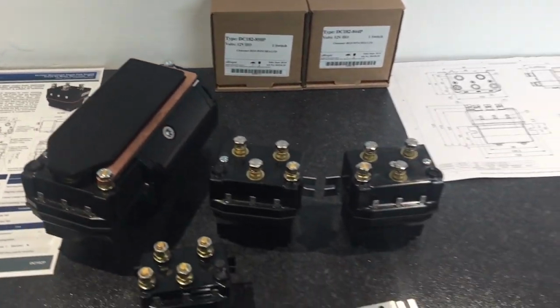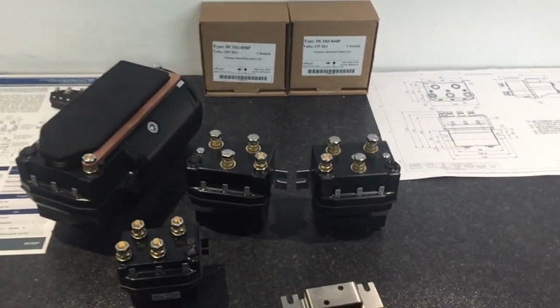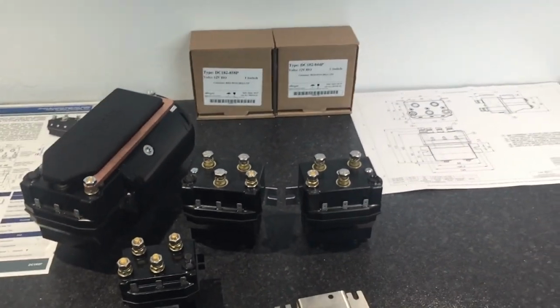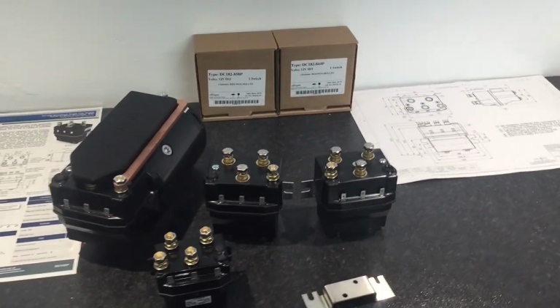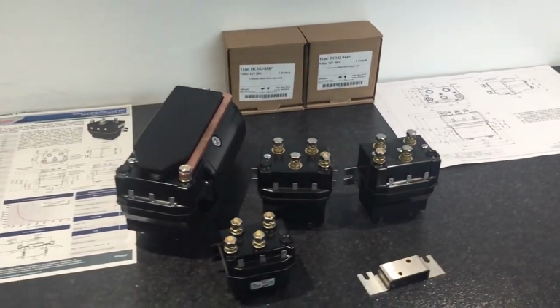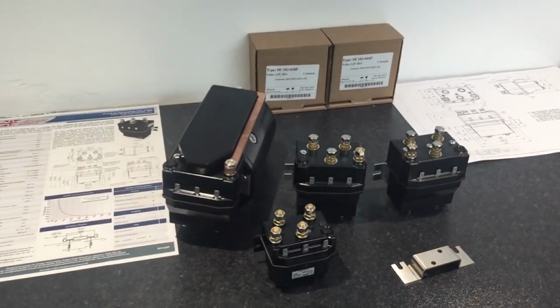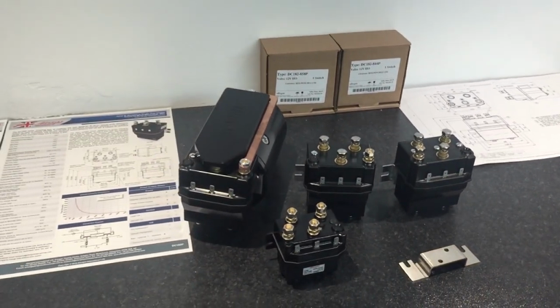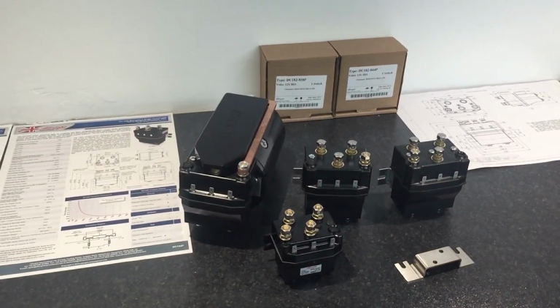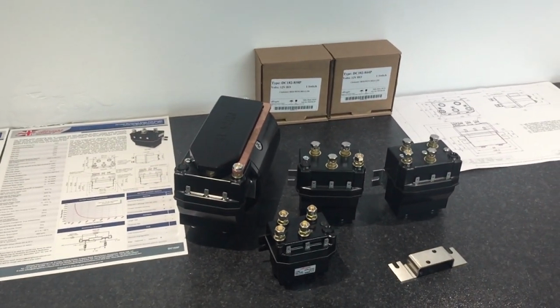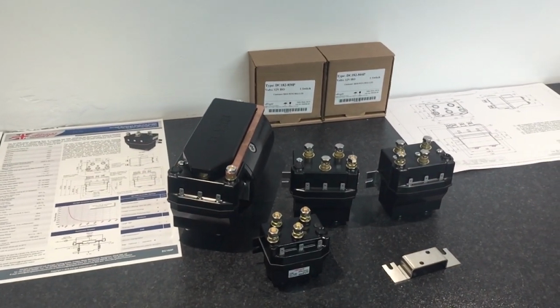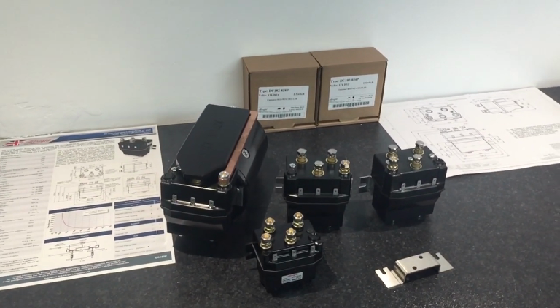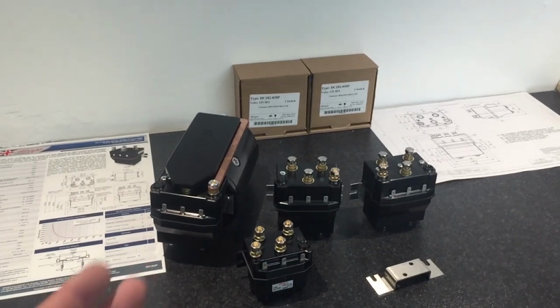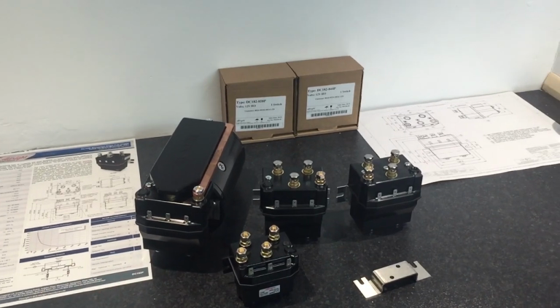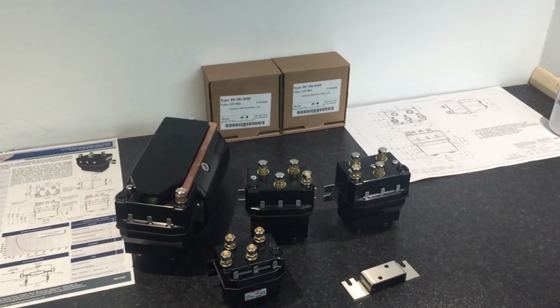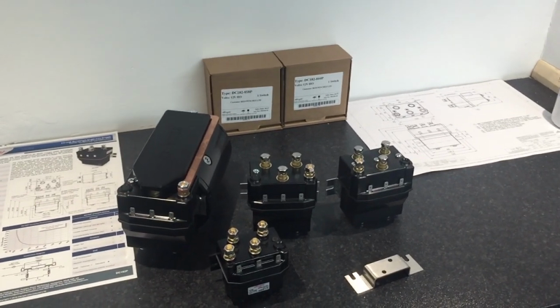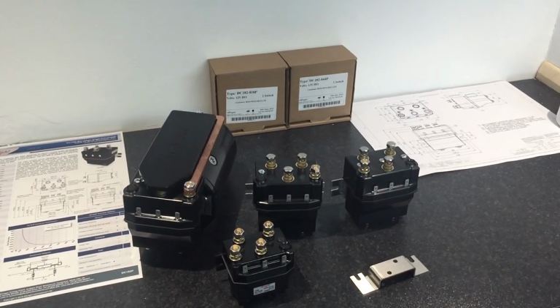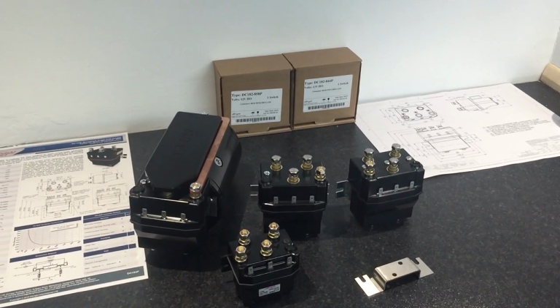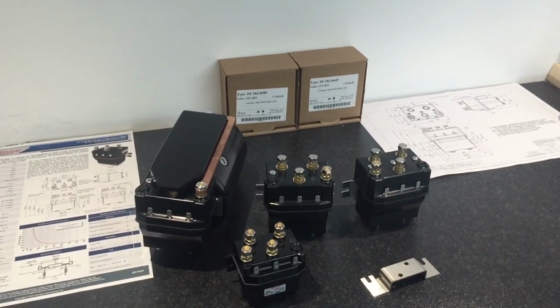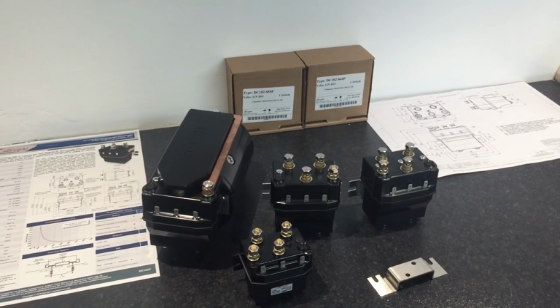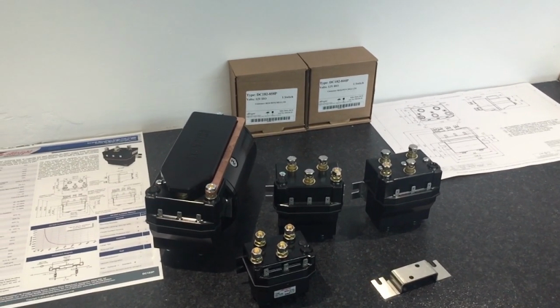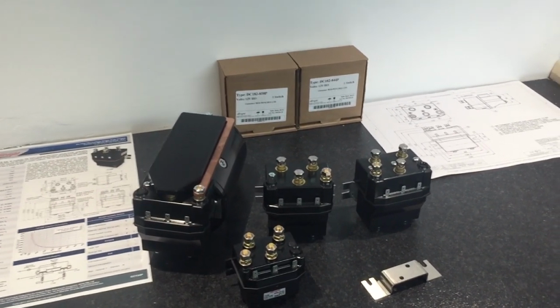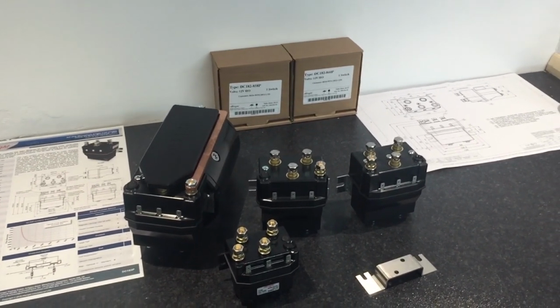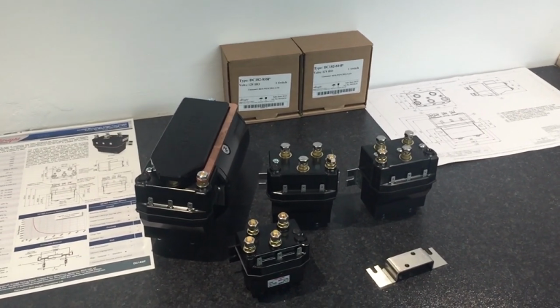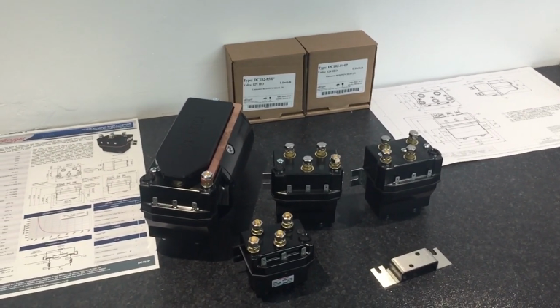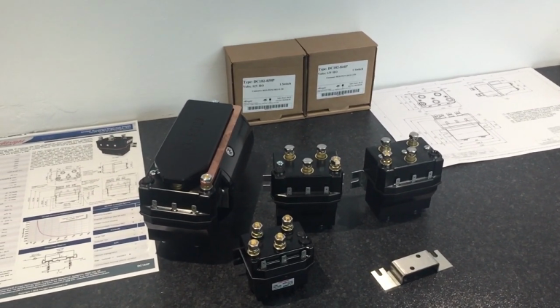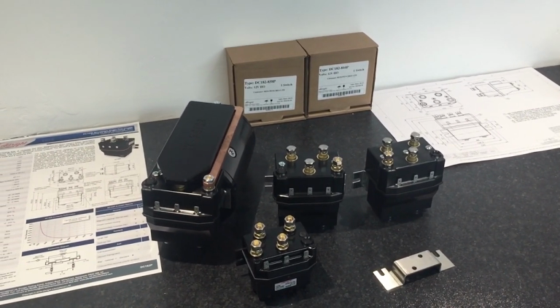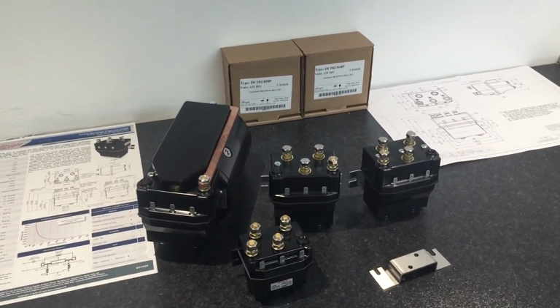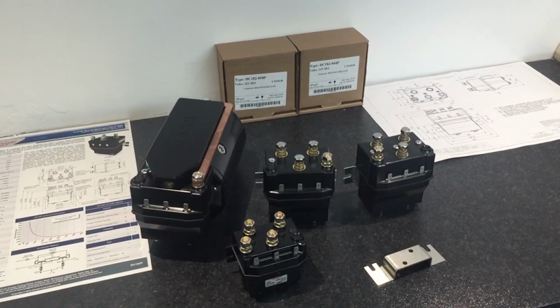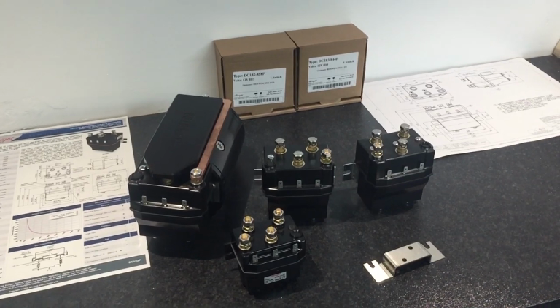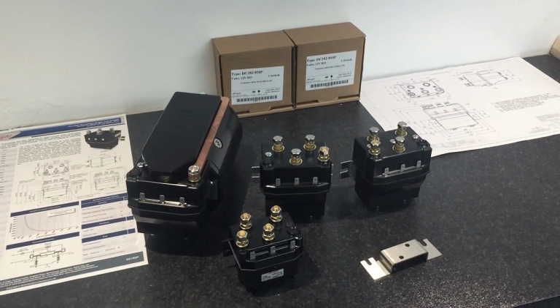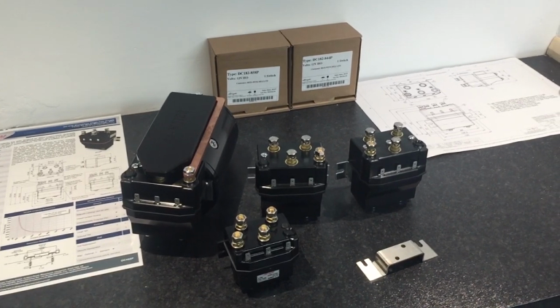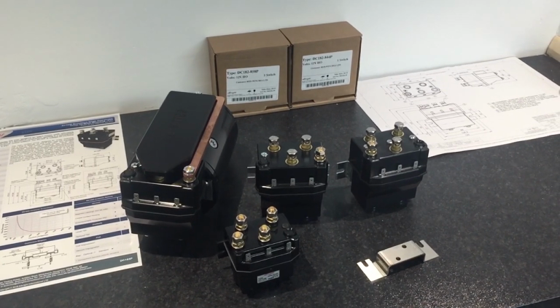Okay, that's it for now. Hope you like it. Please have a look on the website, guys — it's a very, very good motor solenoid. You need to consider it. Cheers, guys. Bye.